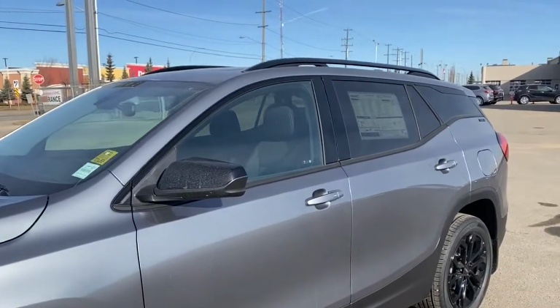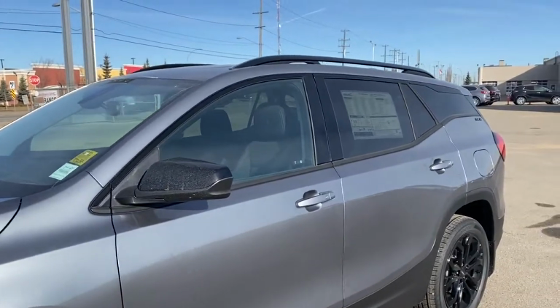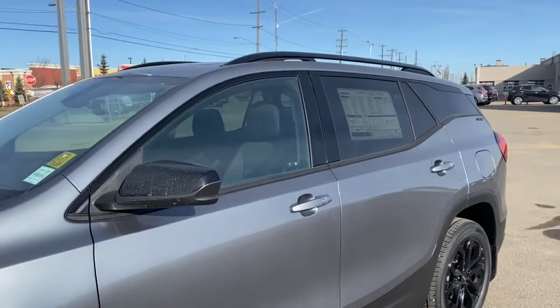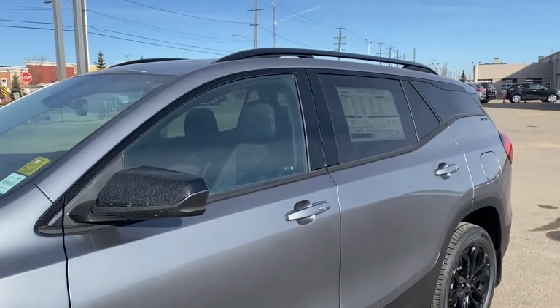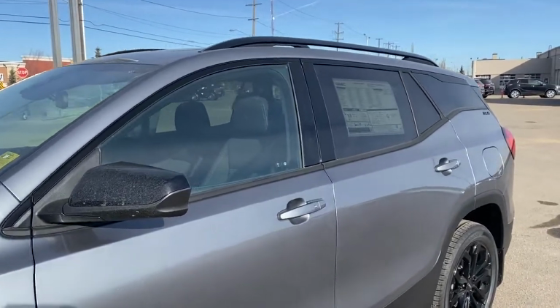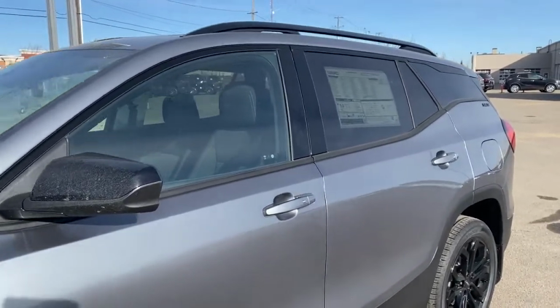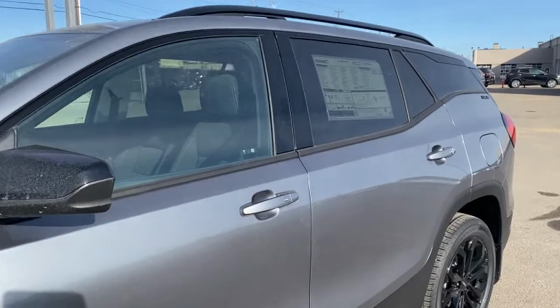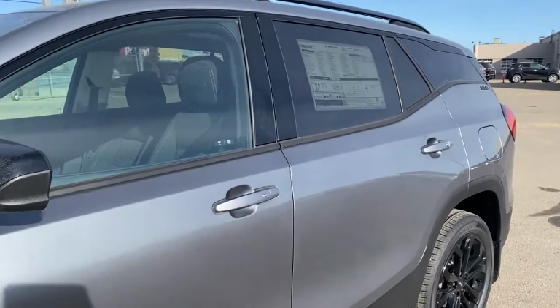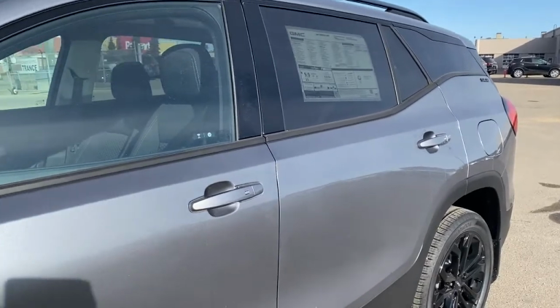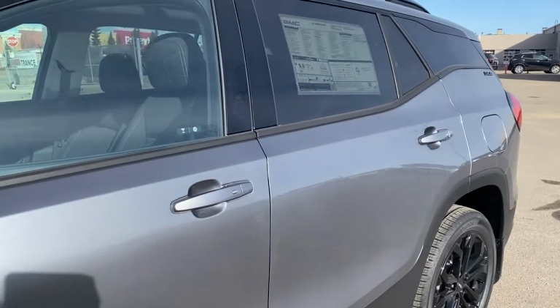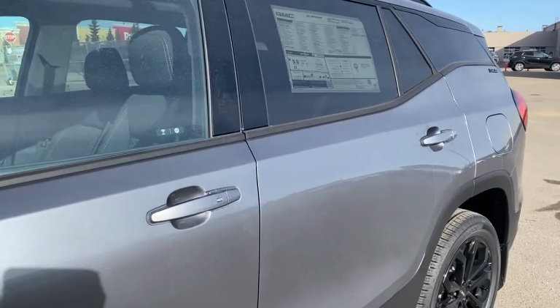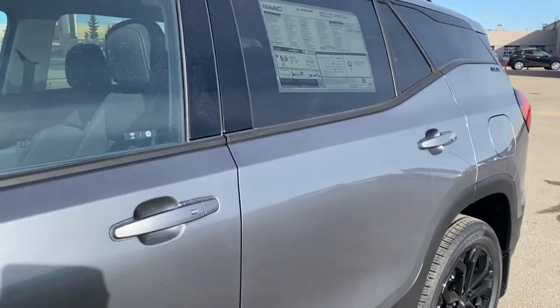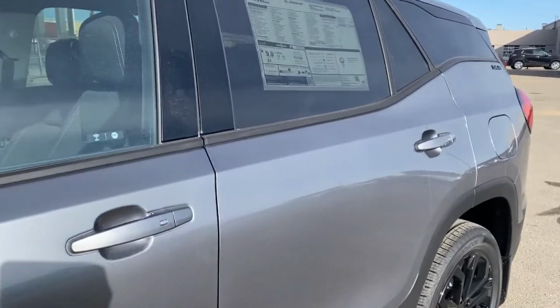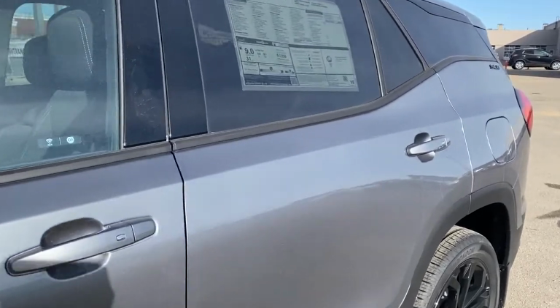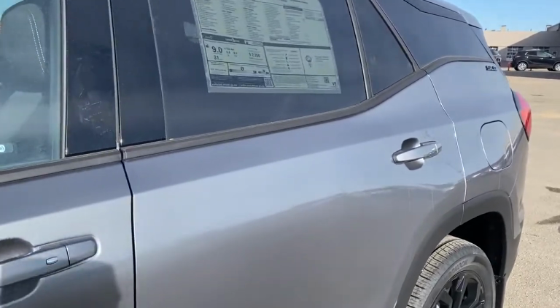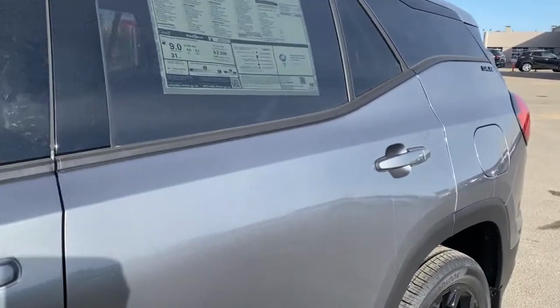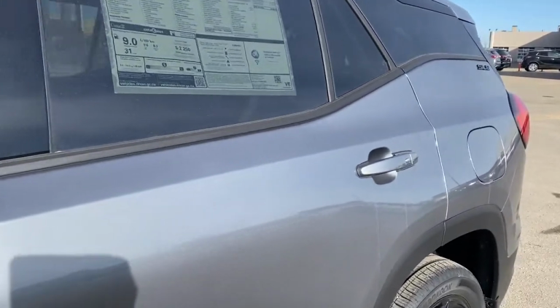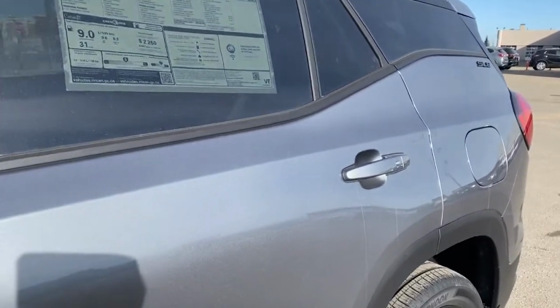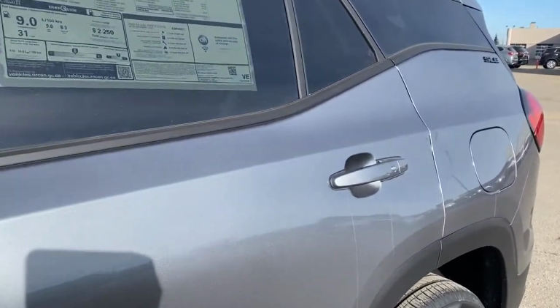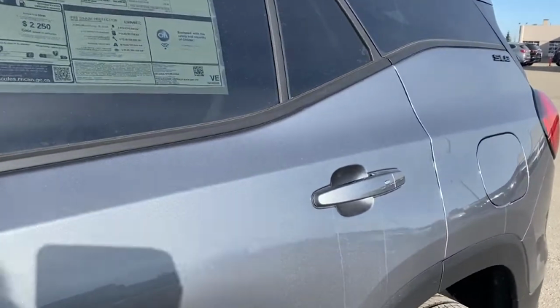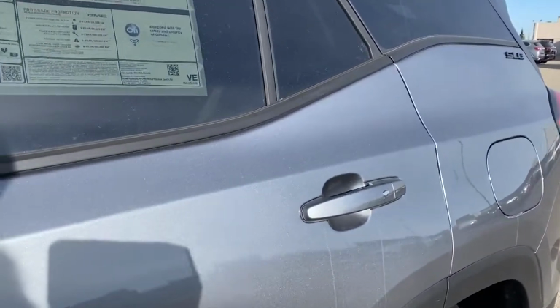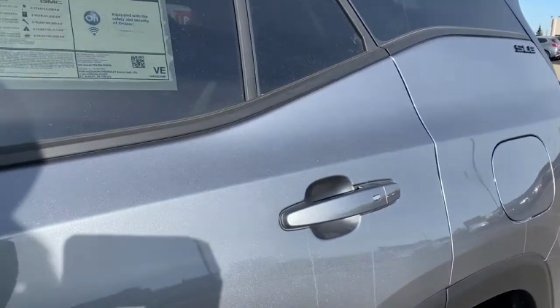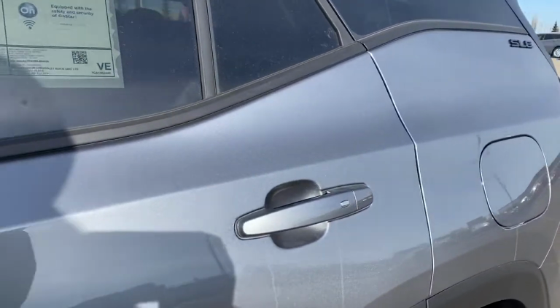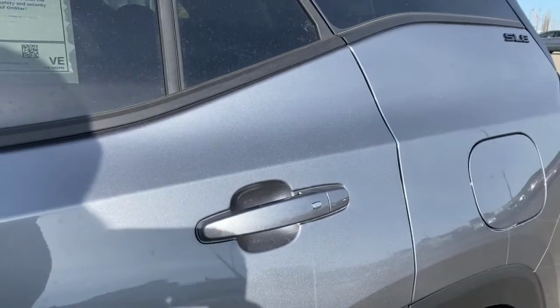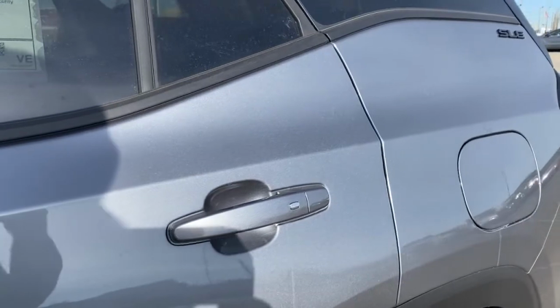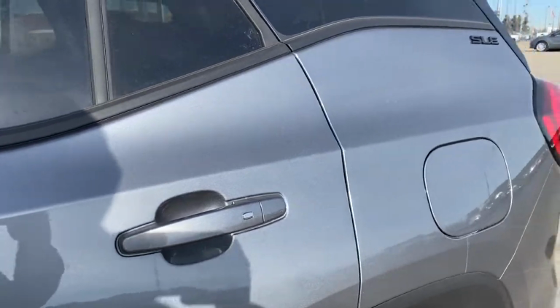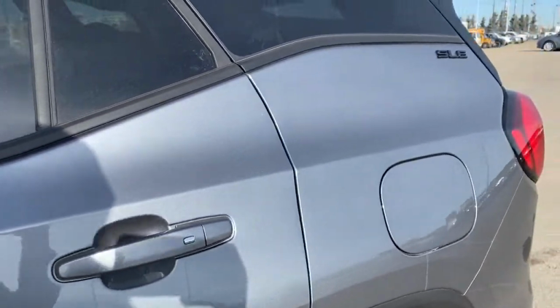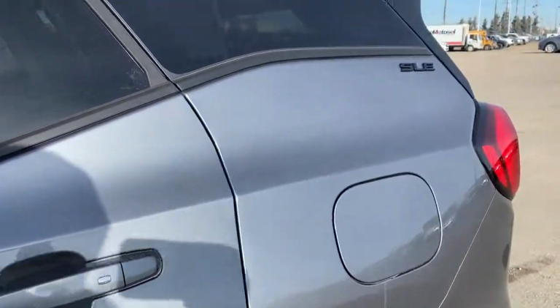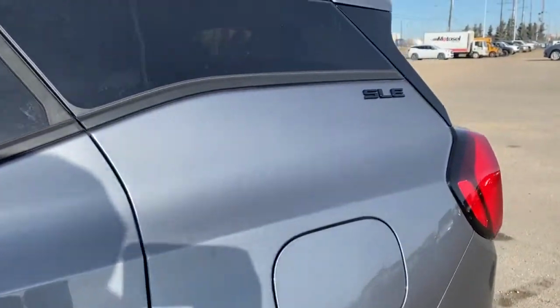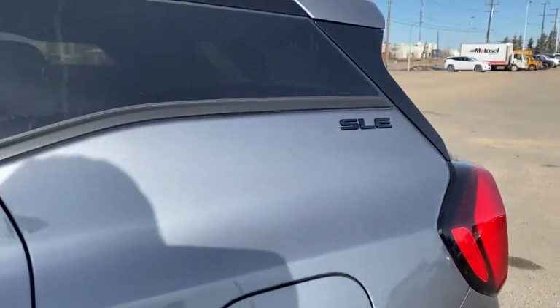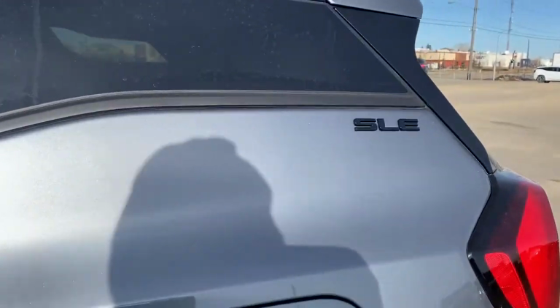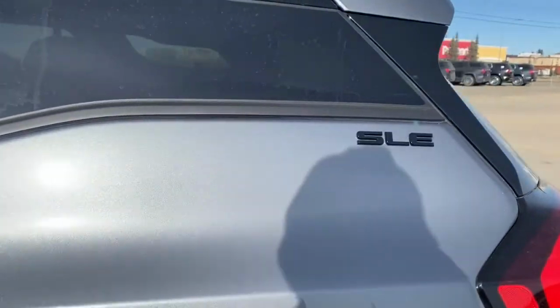The rear tinted windows and door handles have intelligent access, so as long as you've got the key fob on you, push the silver button to lock or unlock the doors.